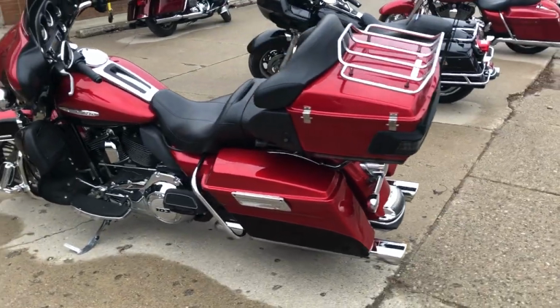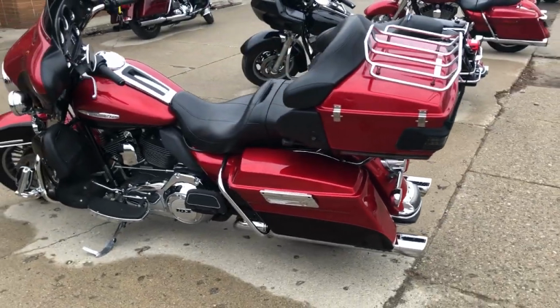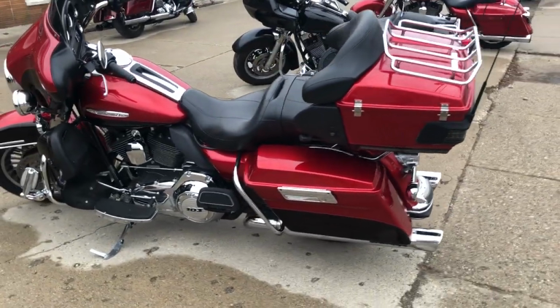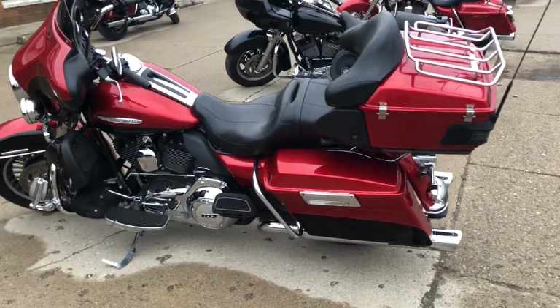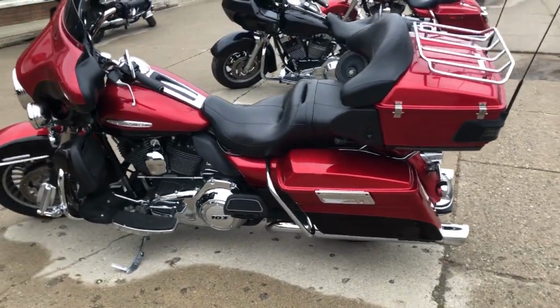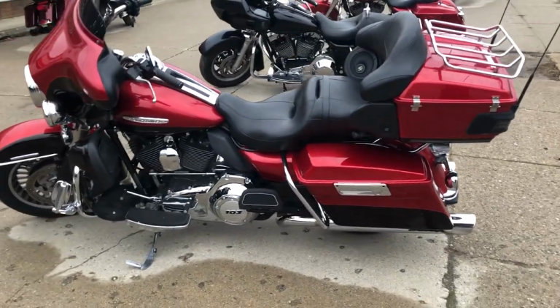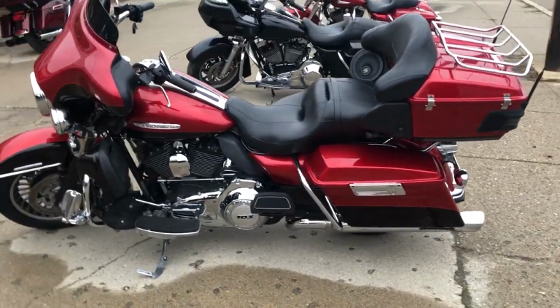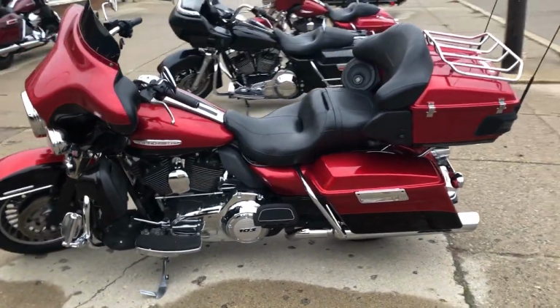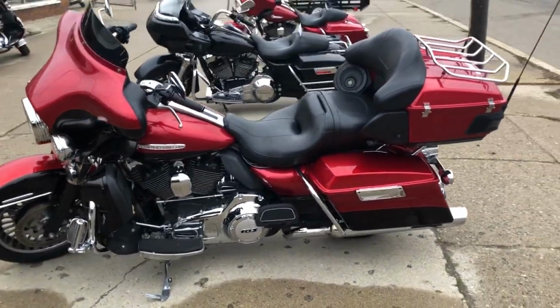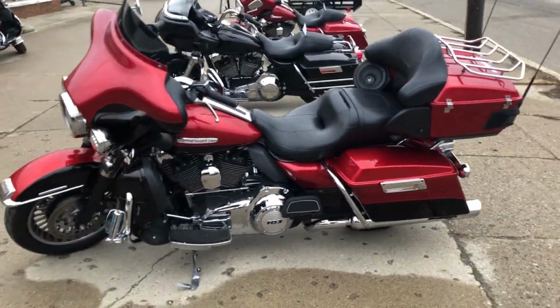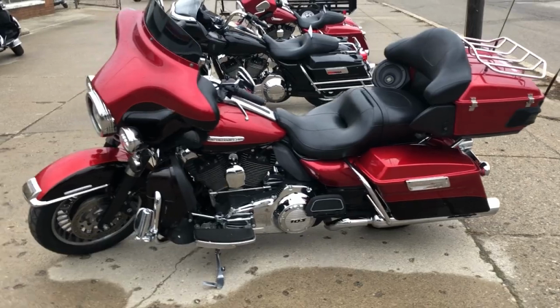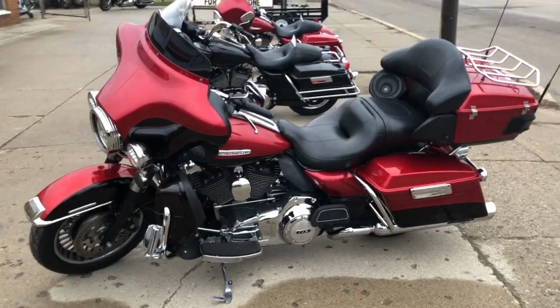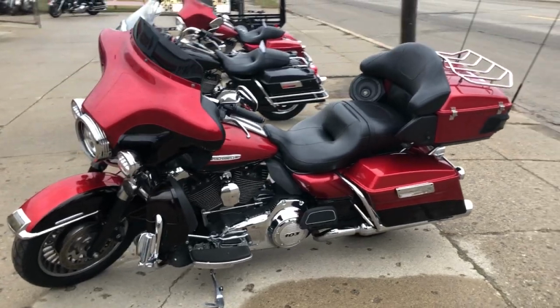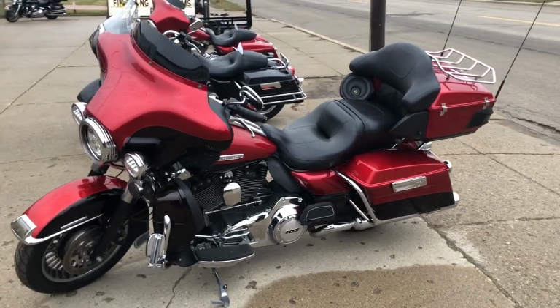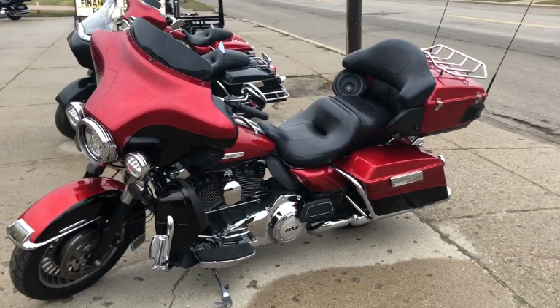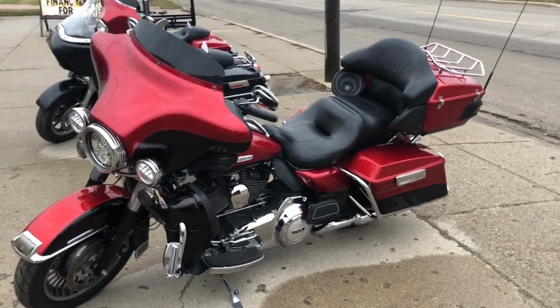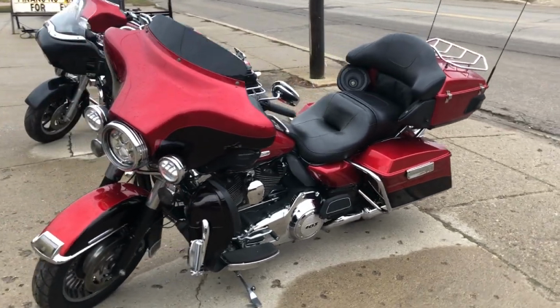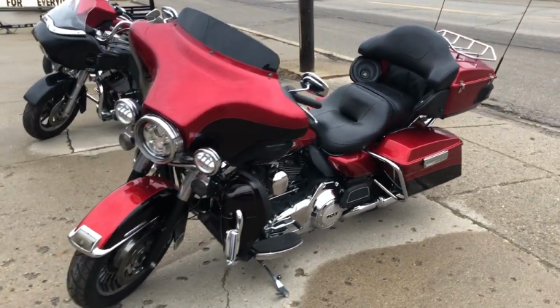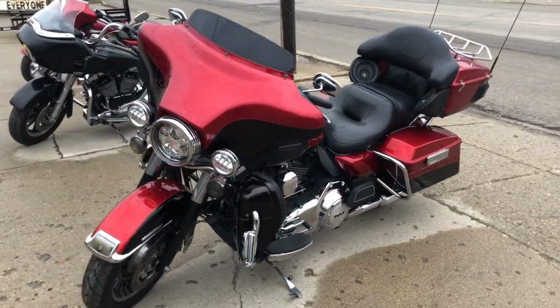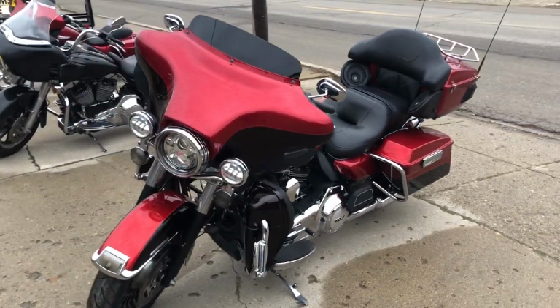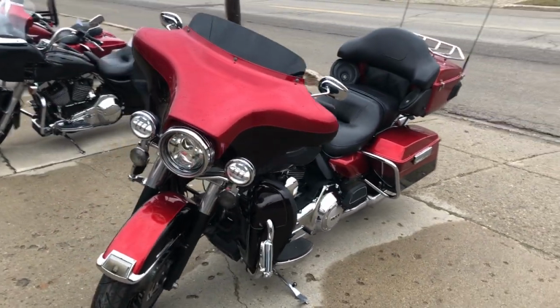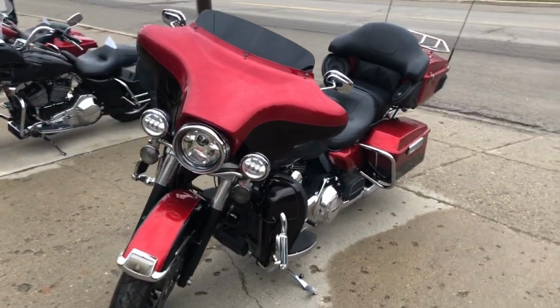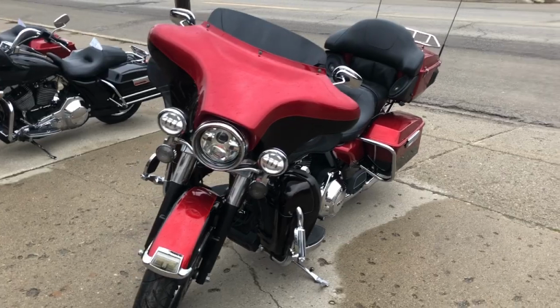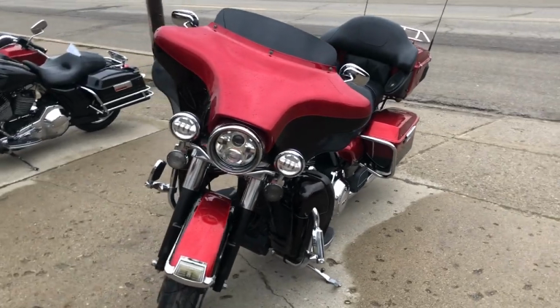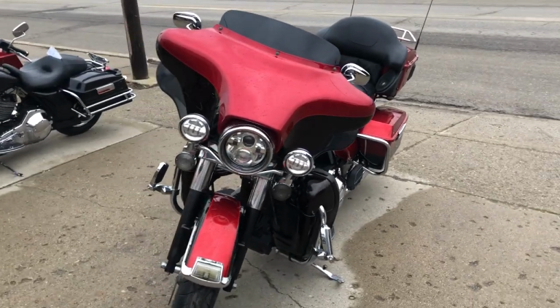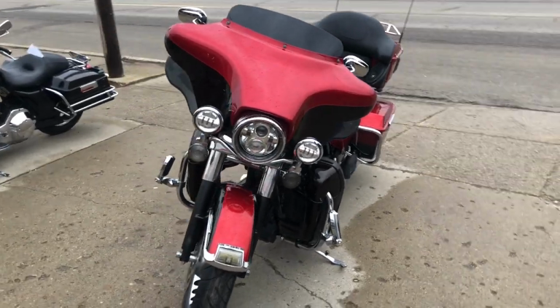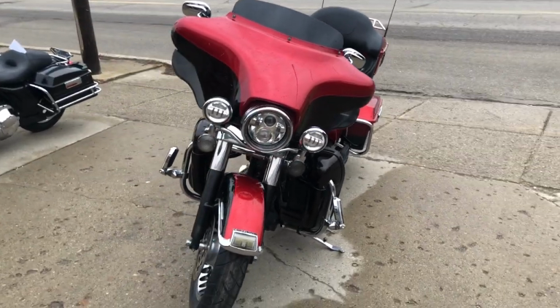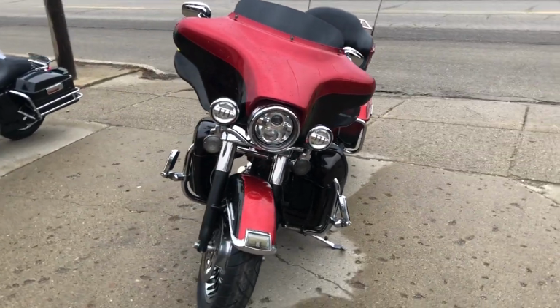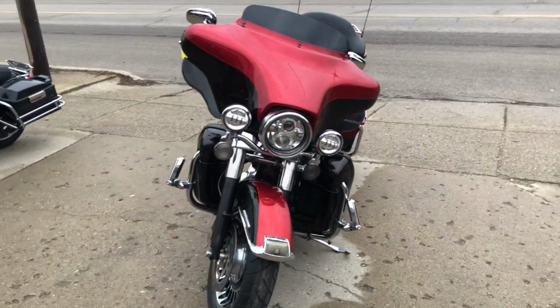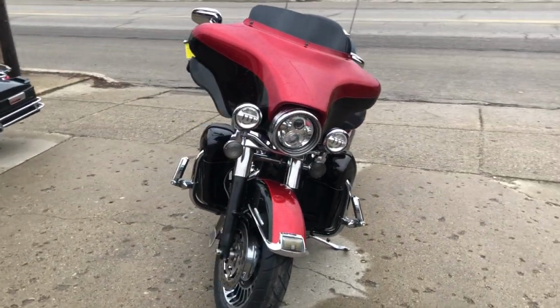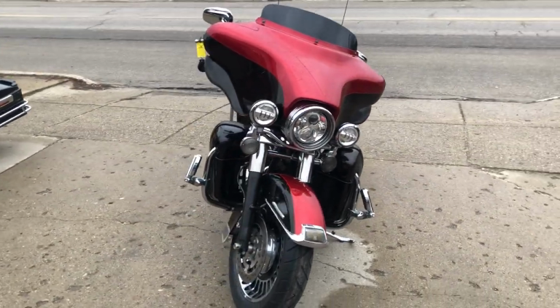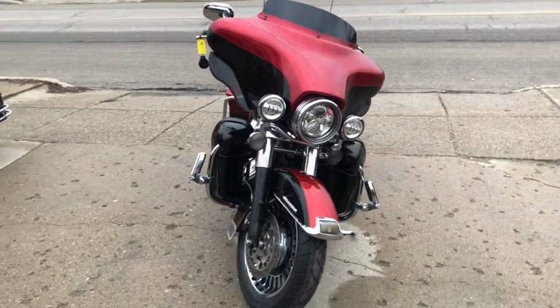It runs strong, everything works, needs nothing. It's just been serviced at the dealership, inspected, all fluids have been changed, it's certified, and there is a warranty available. This is a great bike for the money and you can make it yours today